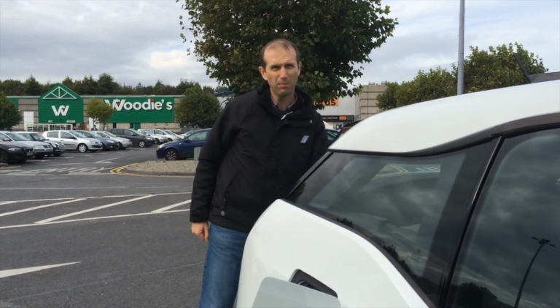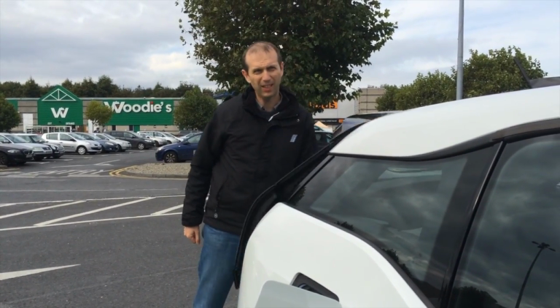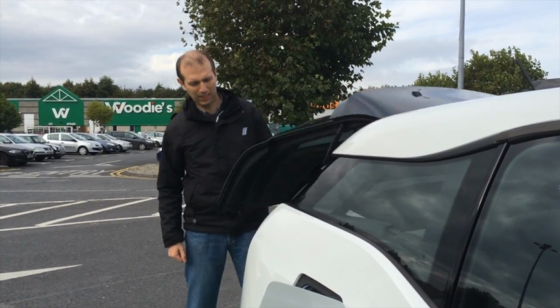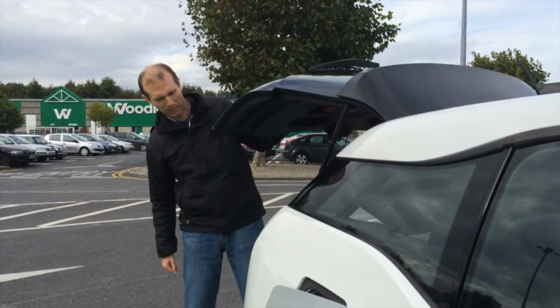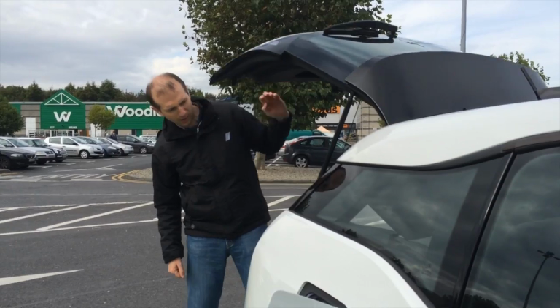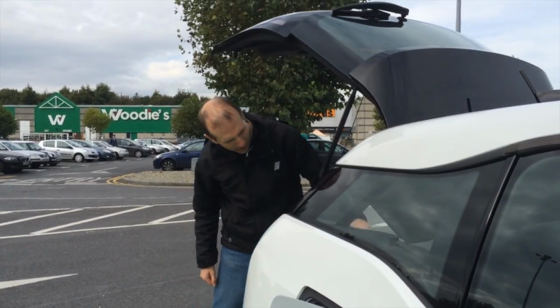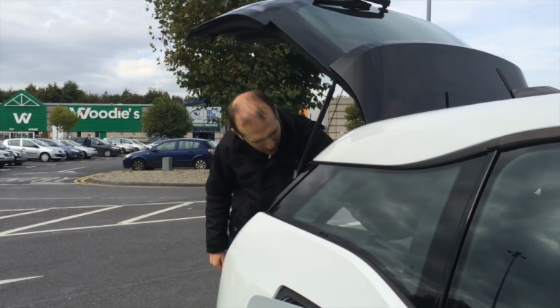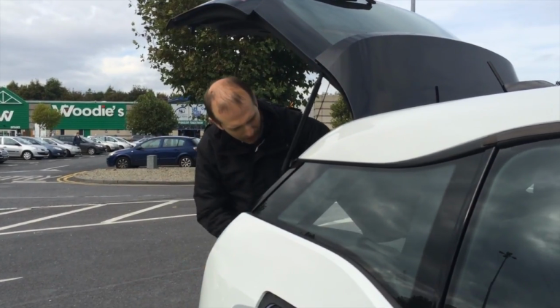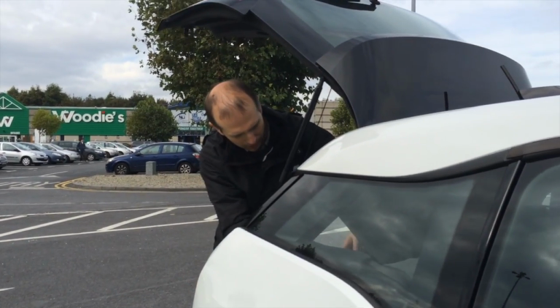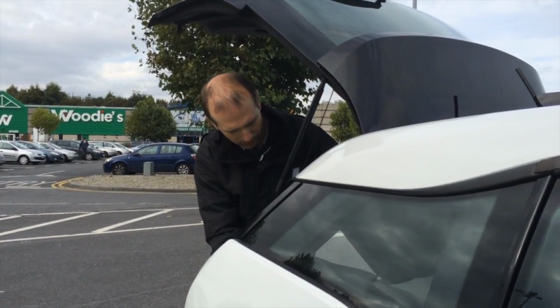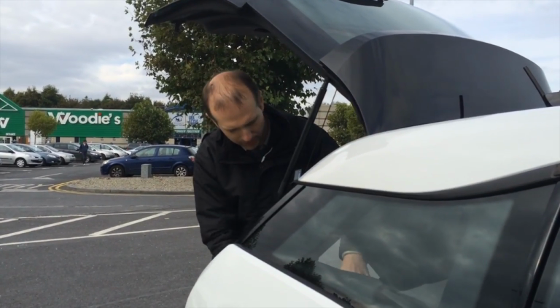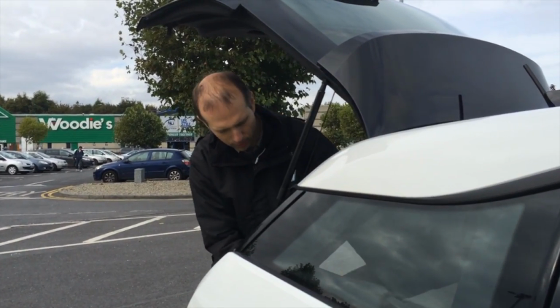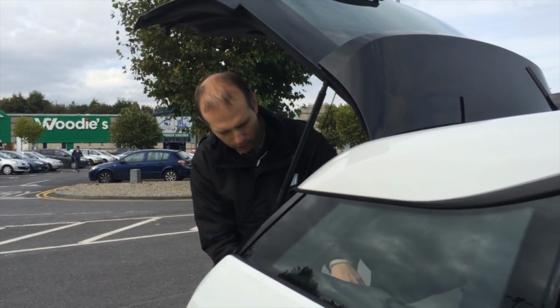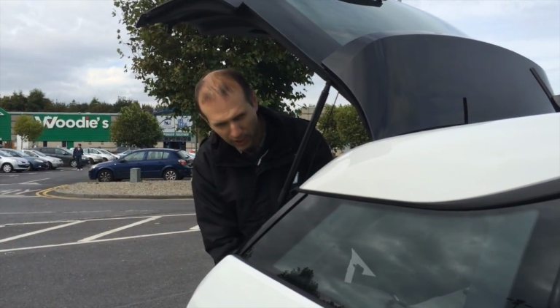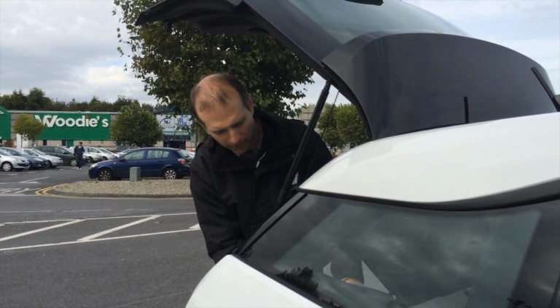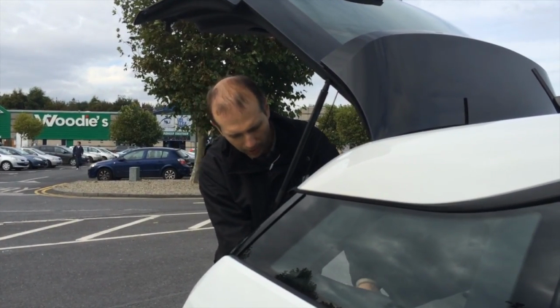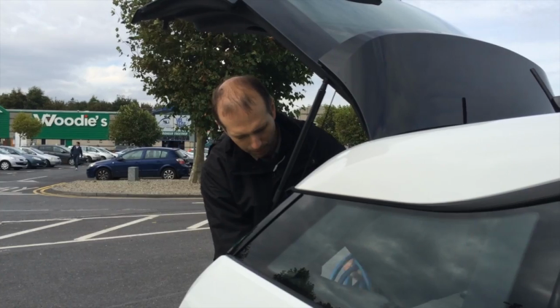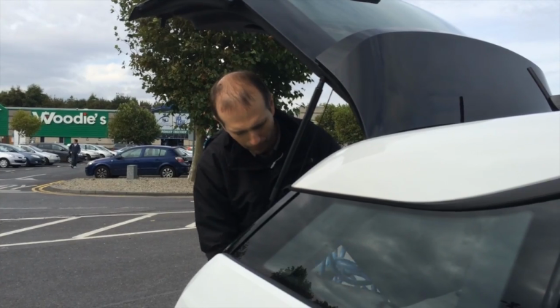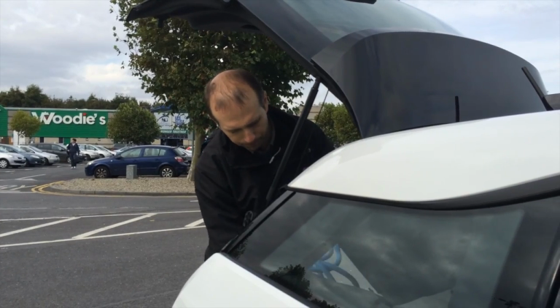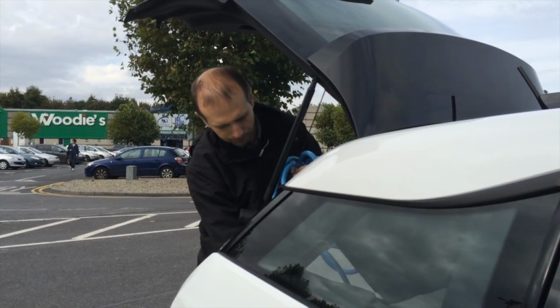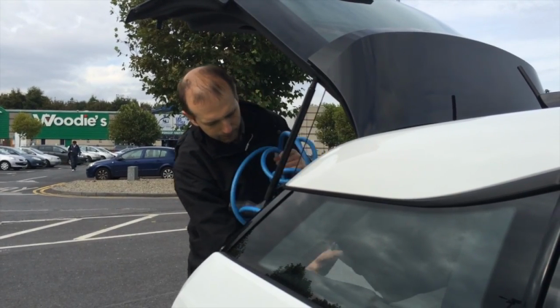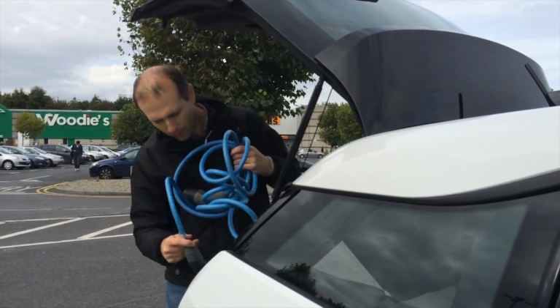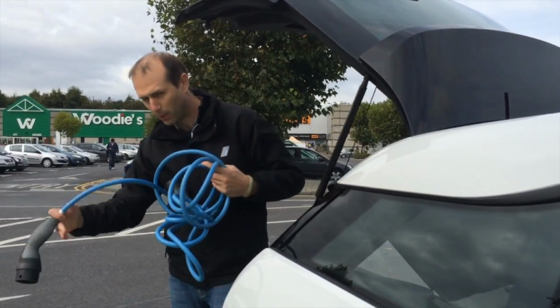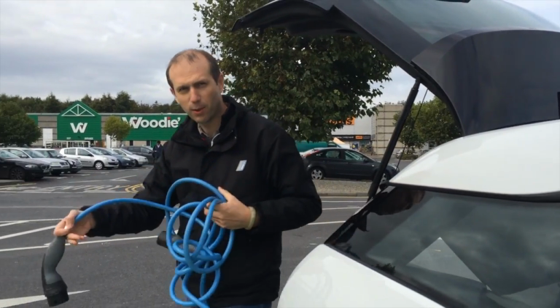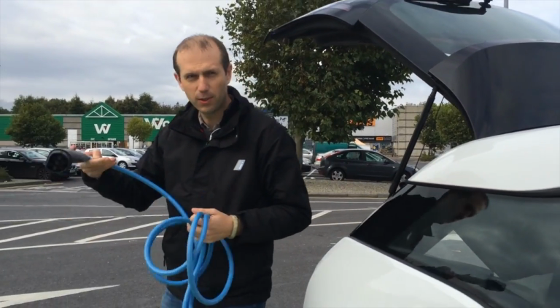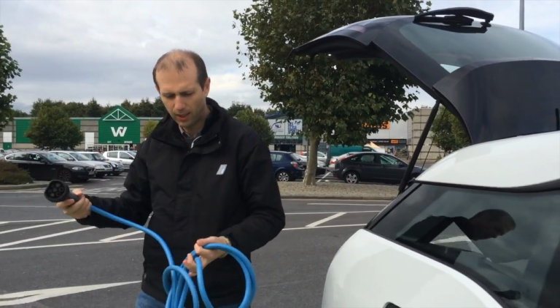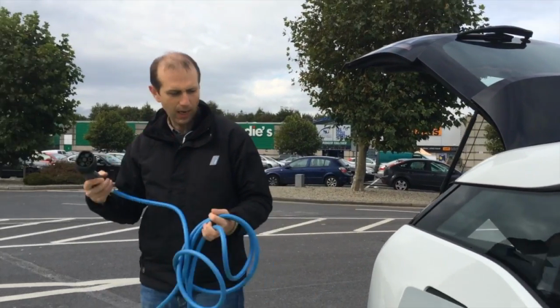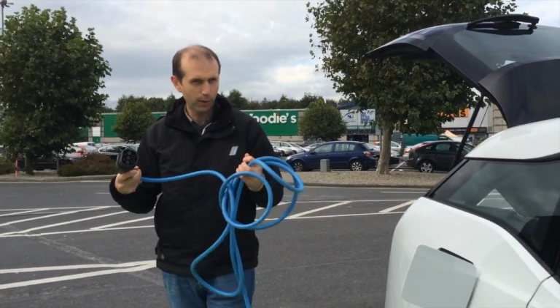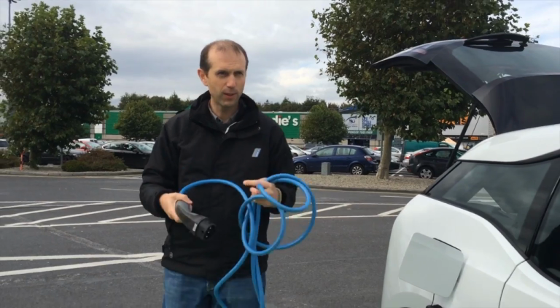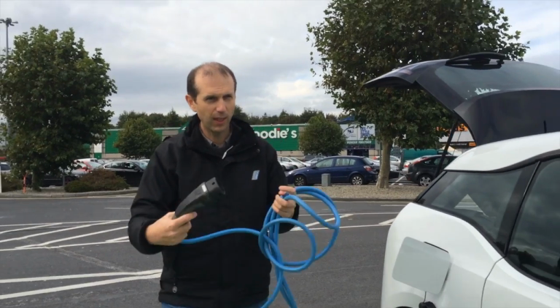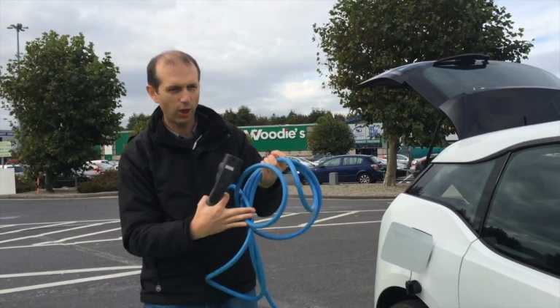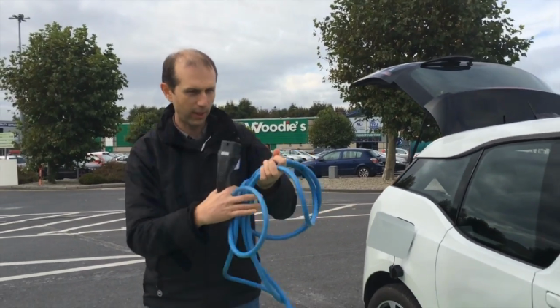At the back of the car I have a standard charging cable for electric cars. Basically one end goes into the car and the other end goes into the charge point here.